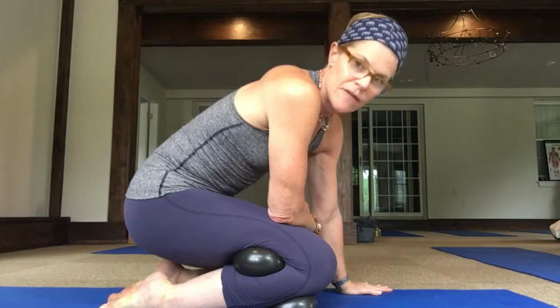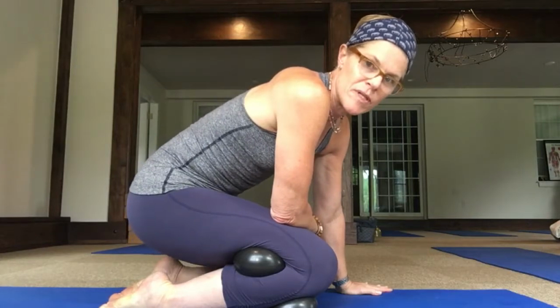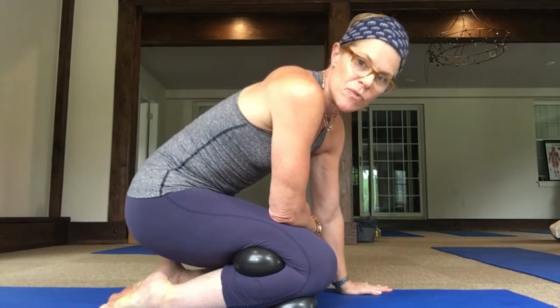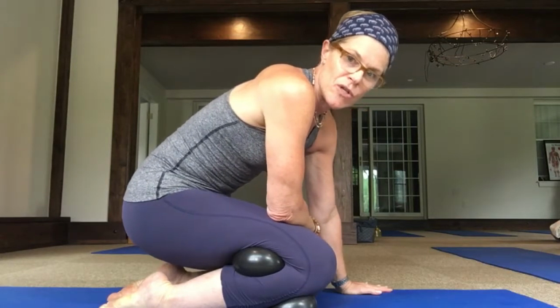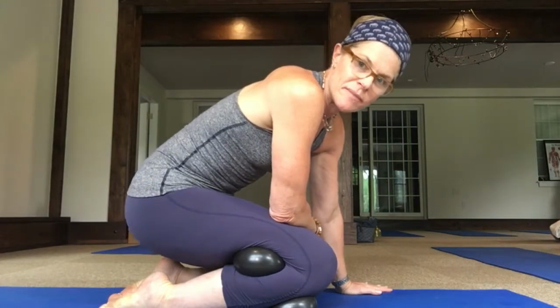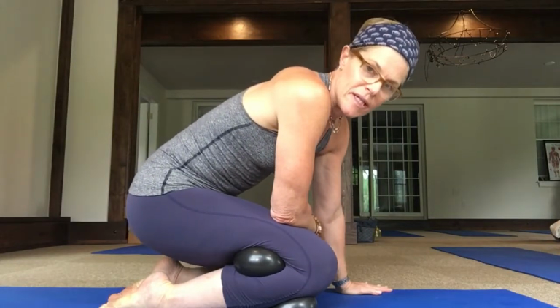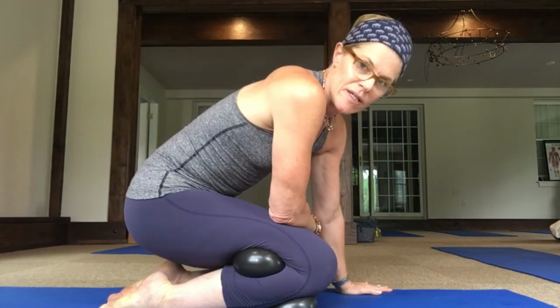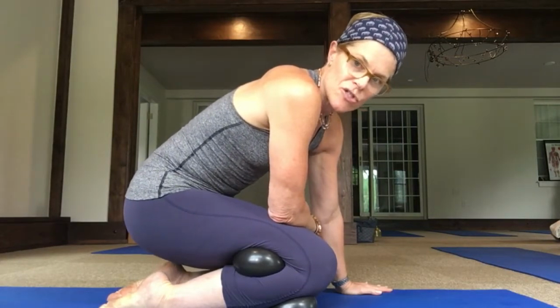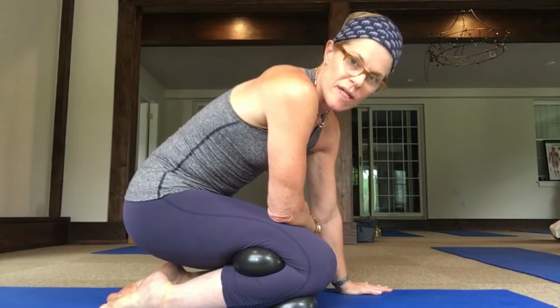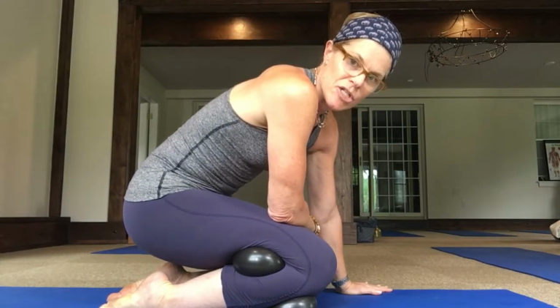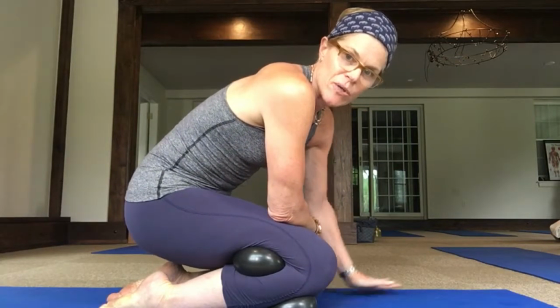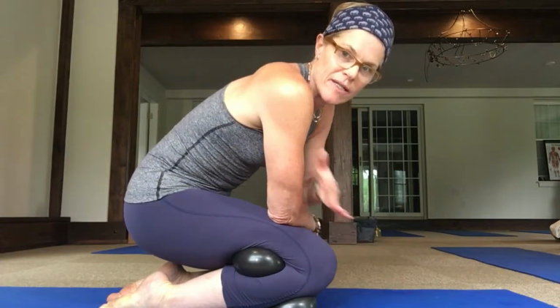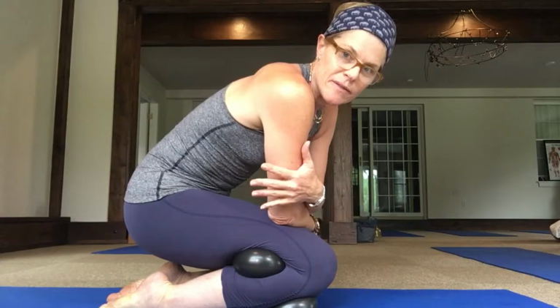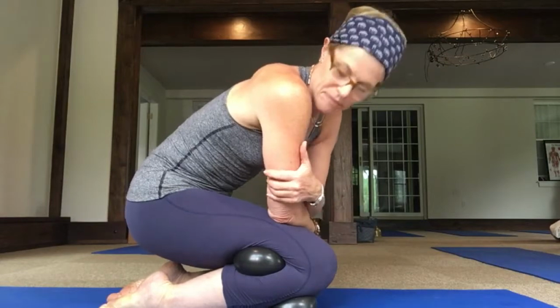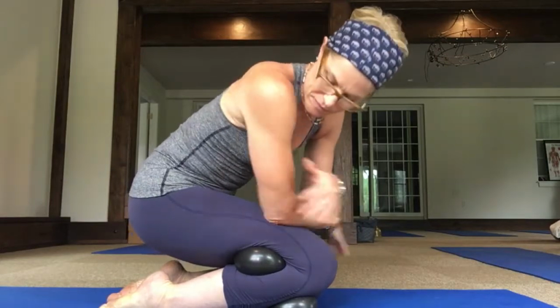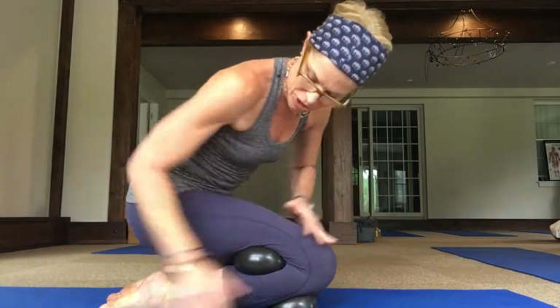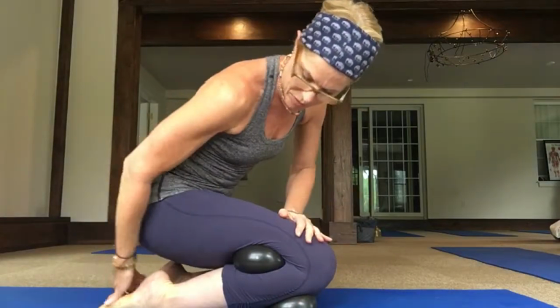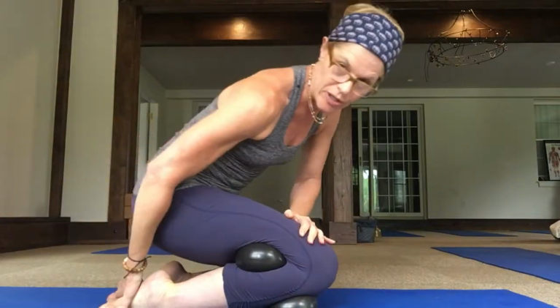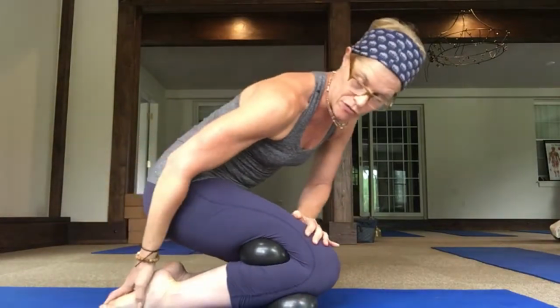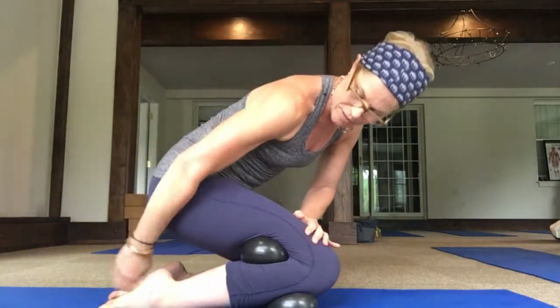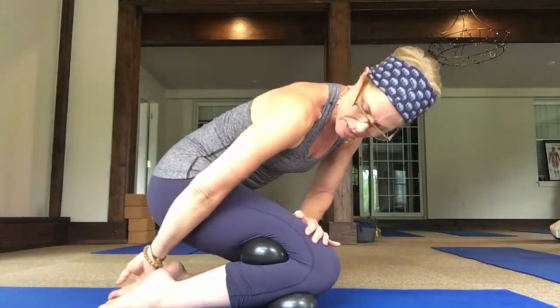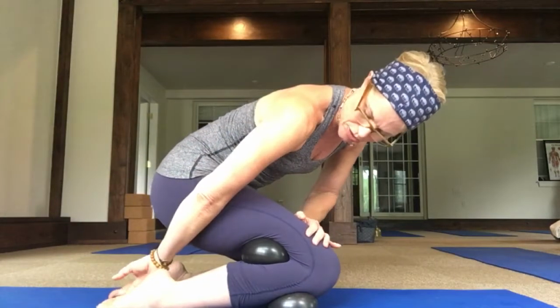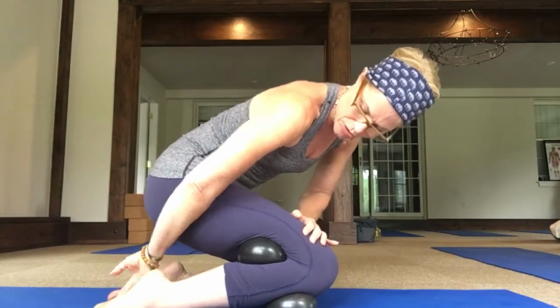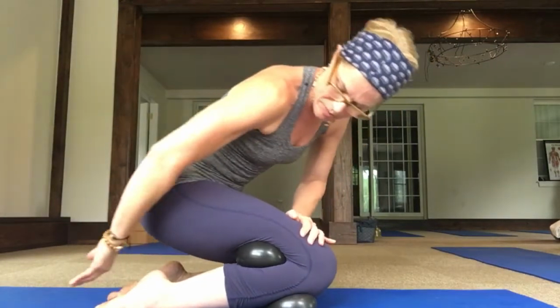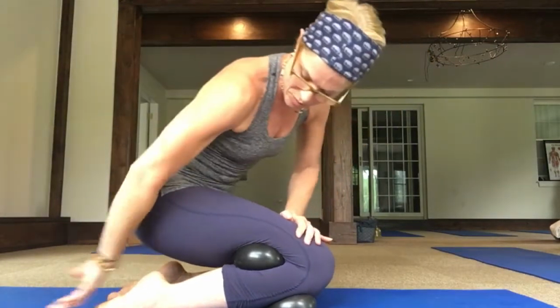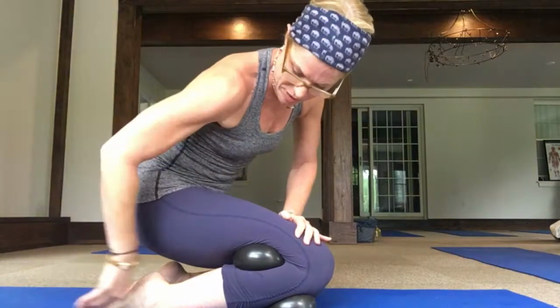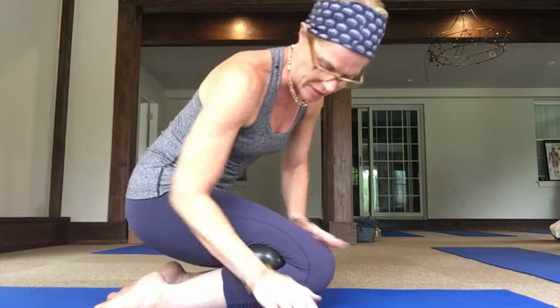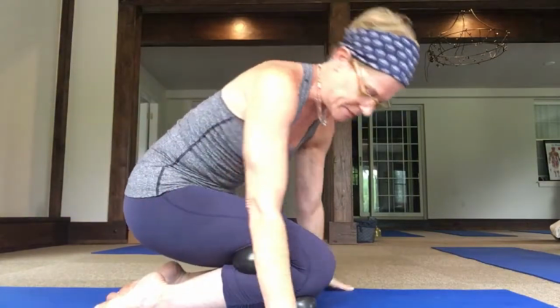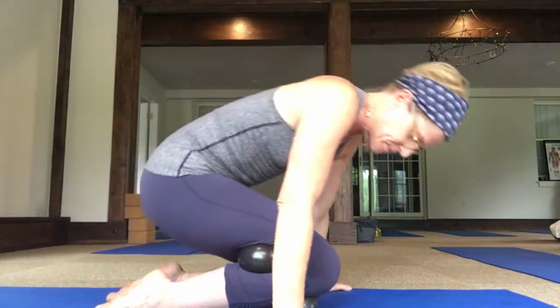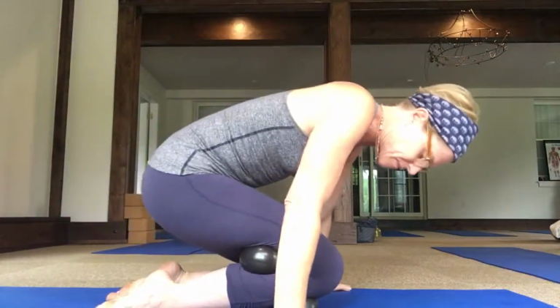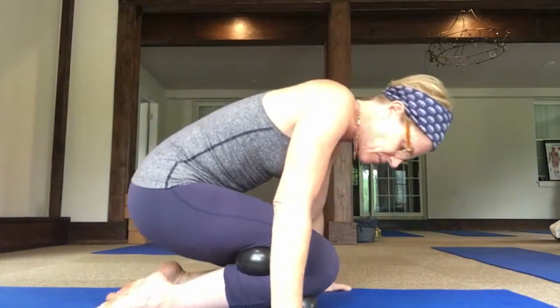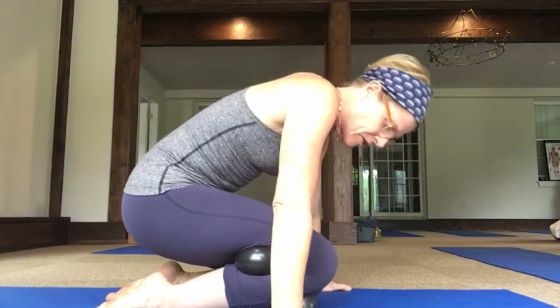This routine is awesome — it starts to squeeze out the tension in the lower legs. Check in with your foot, making sure your toes are pointing straight back. Bear down and take a couple of breaths here.